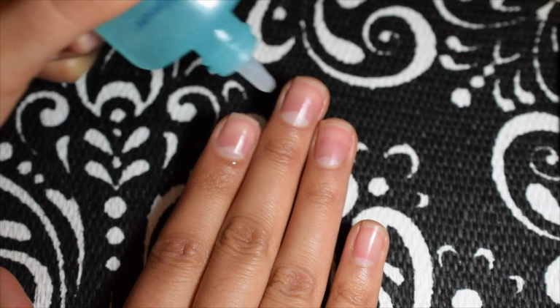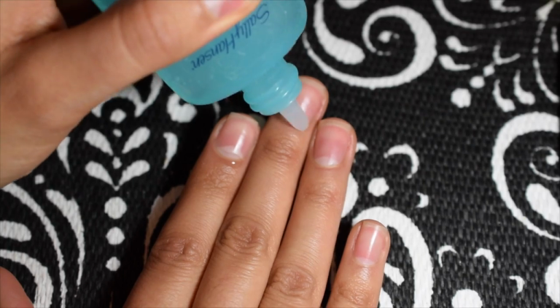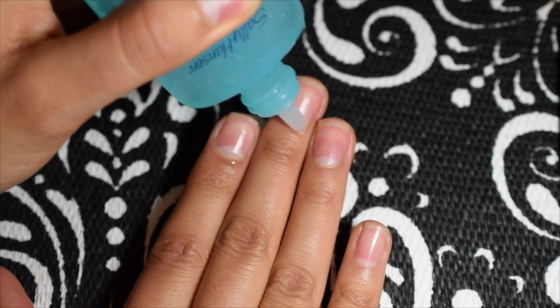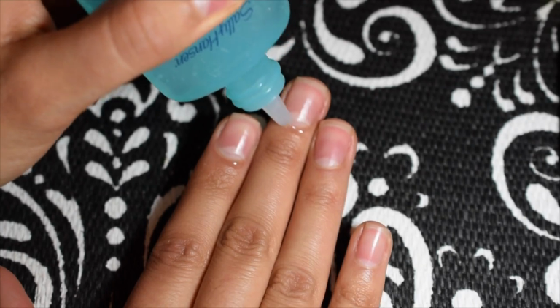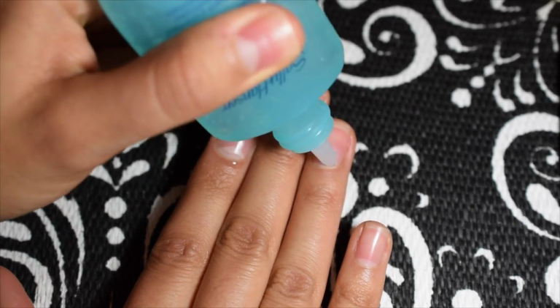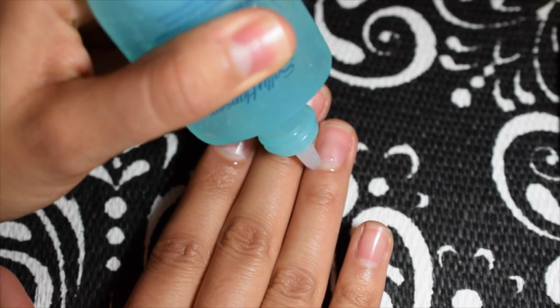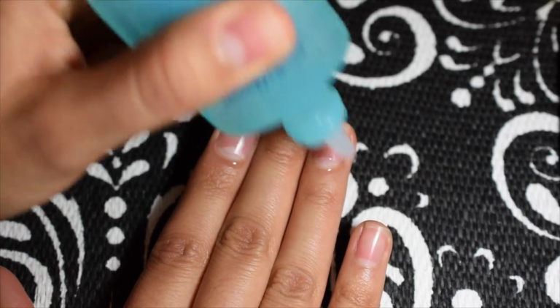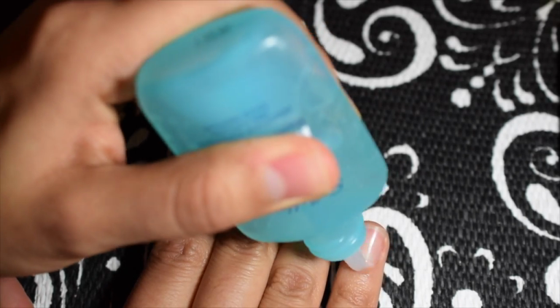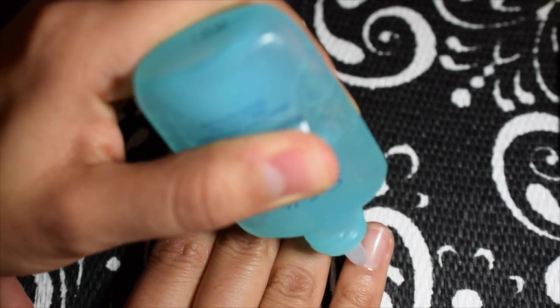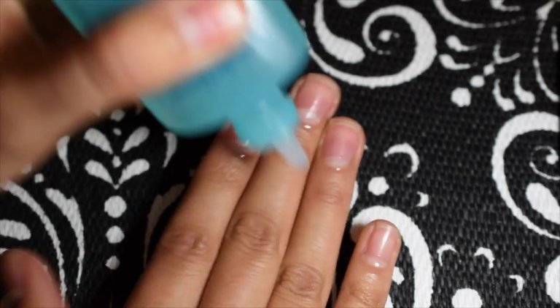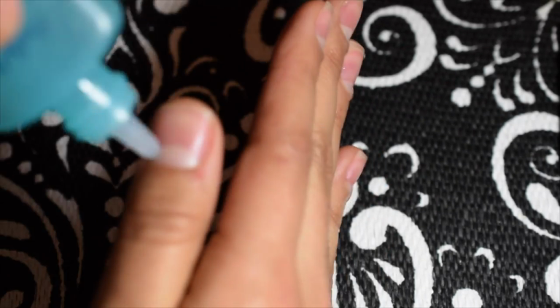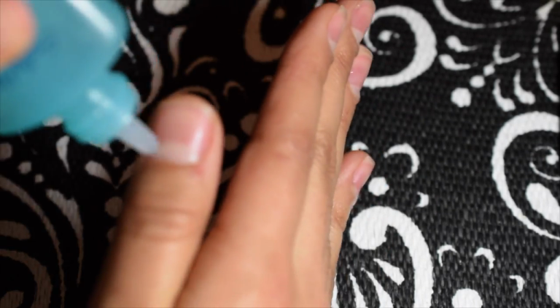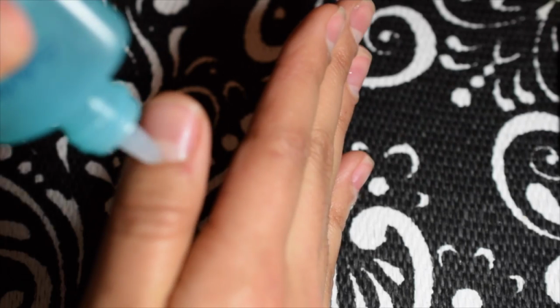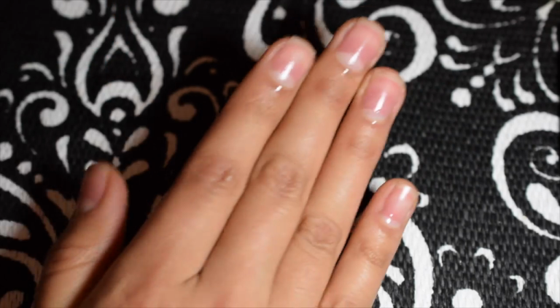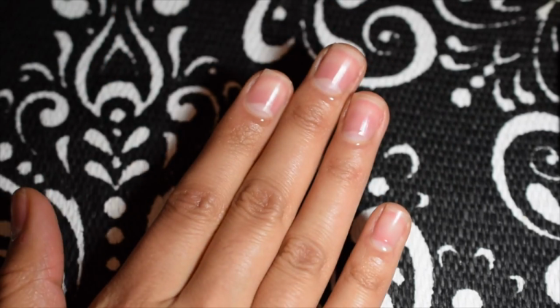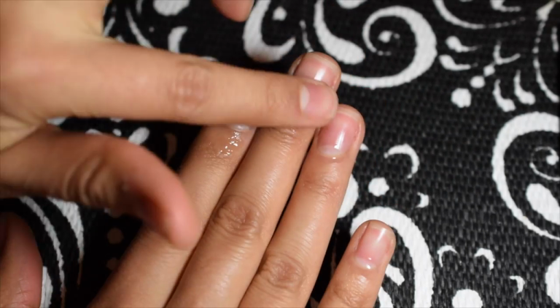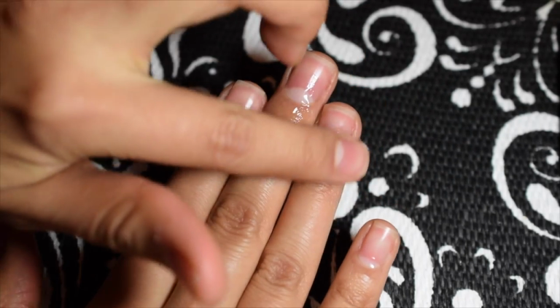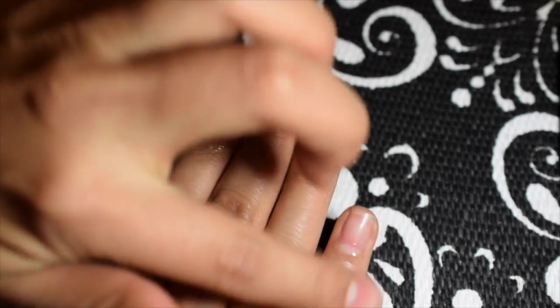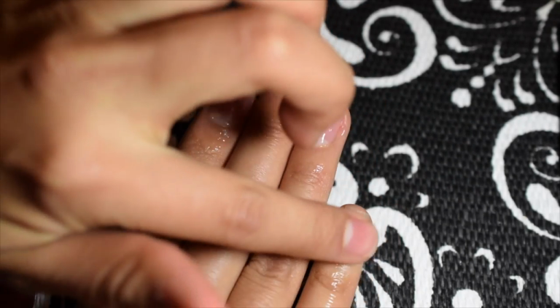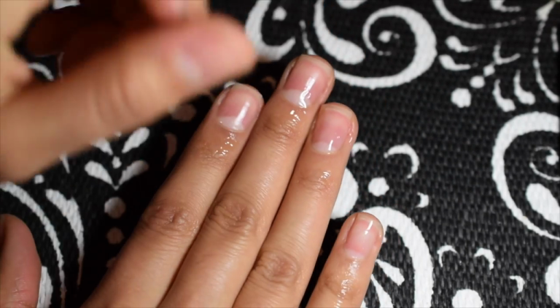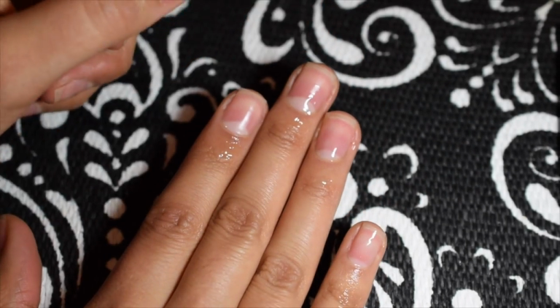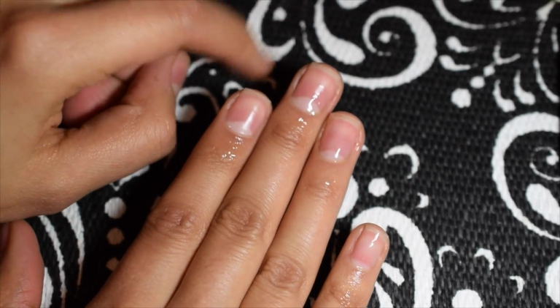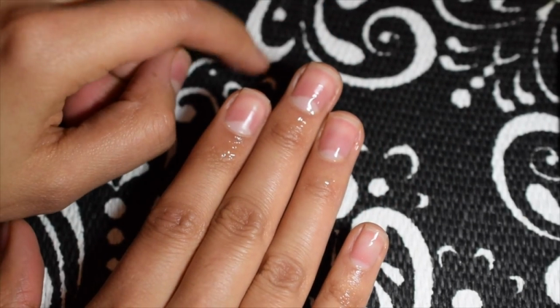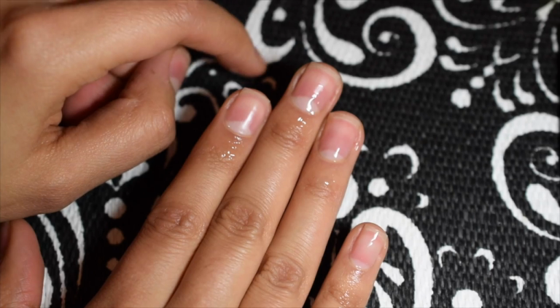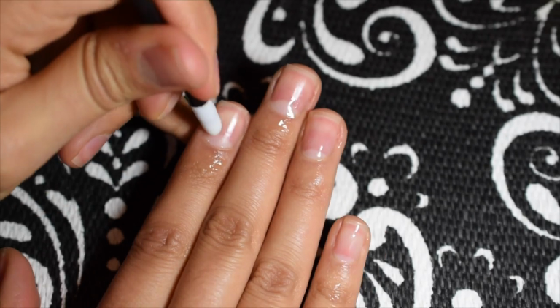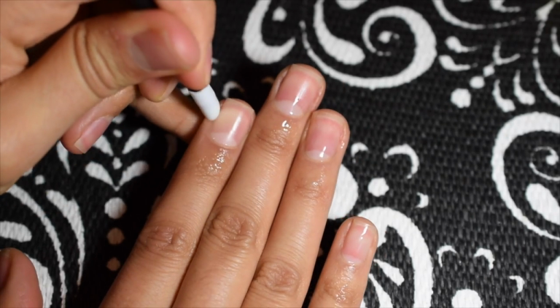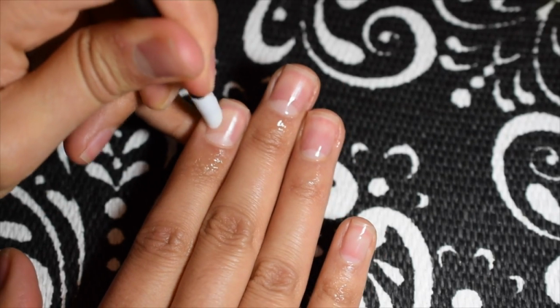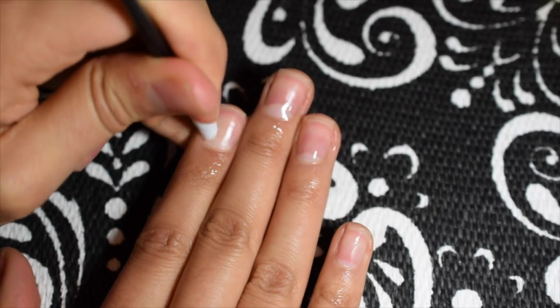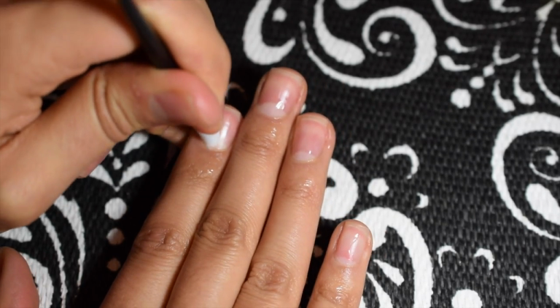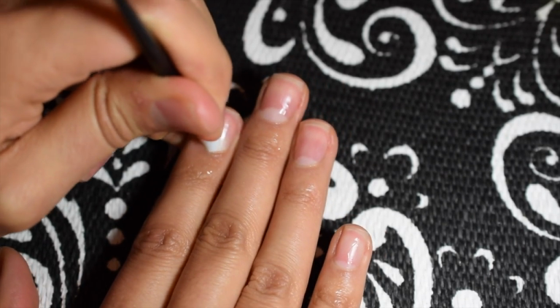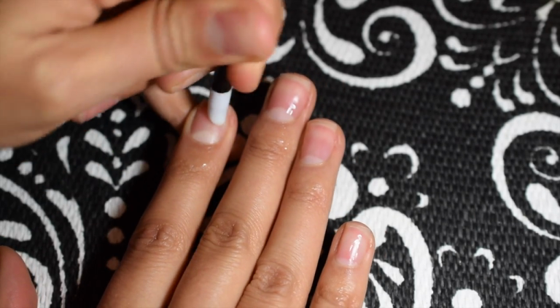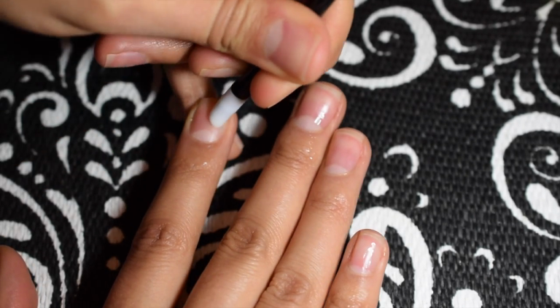First I start with Sally Hansen's Instant Cuticle Remover. I leave that on for around 15 seconds on each finger, rub it in really well, then wait and go in with my cuticle pusher.